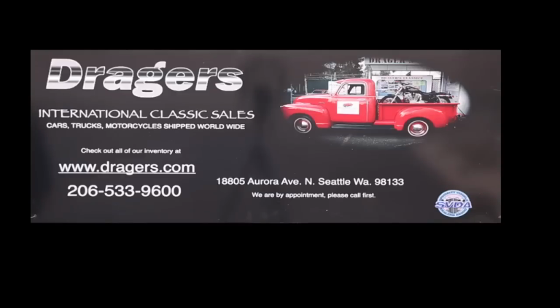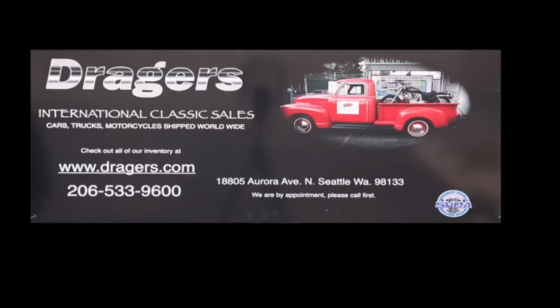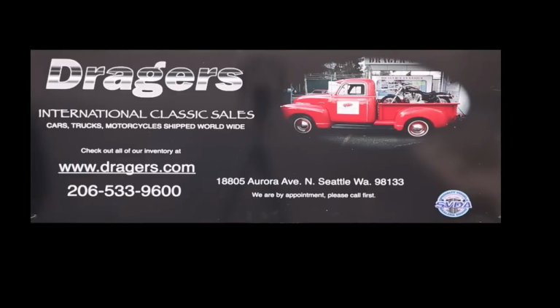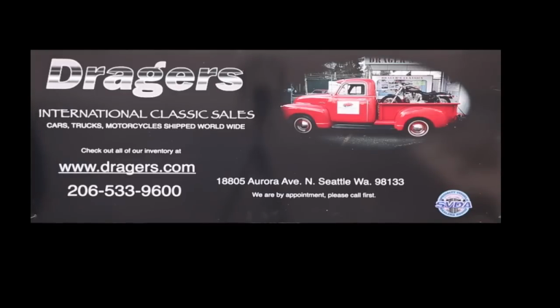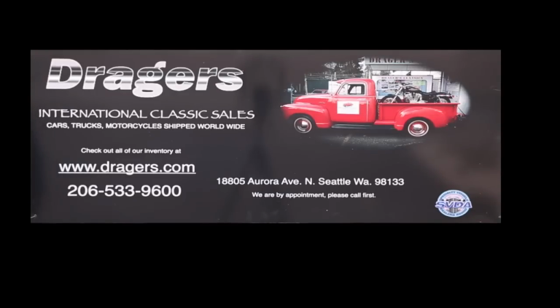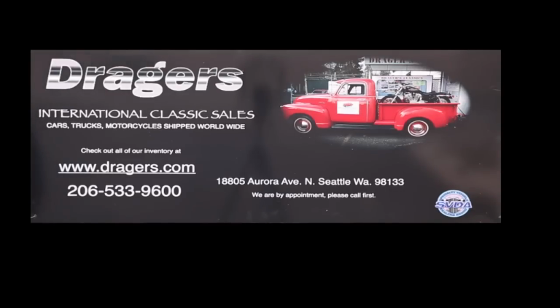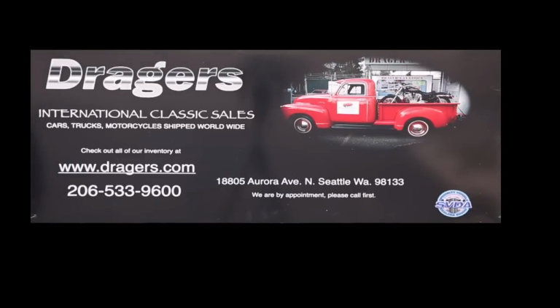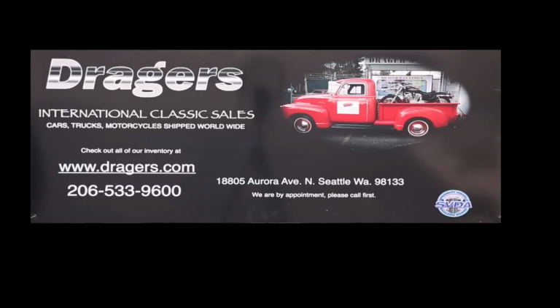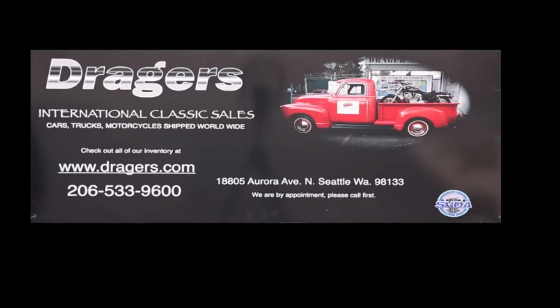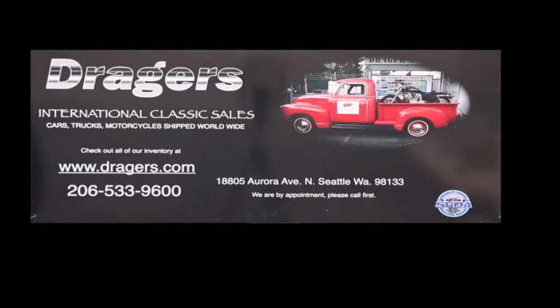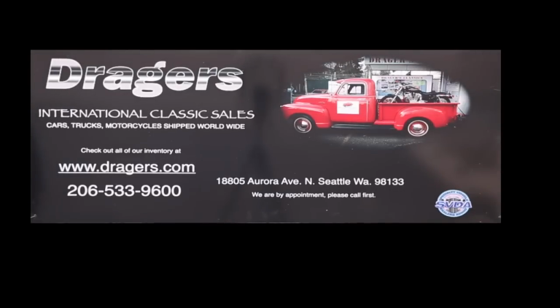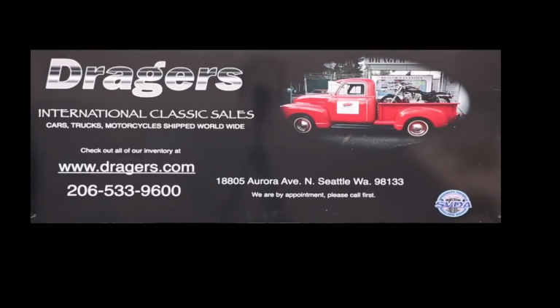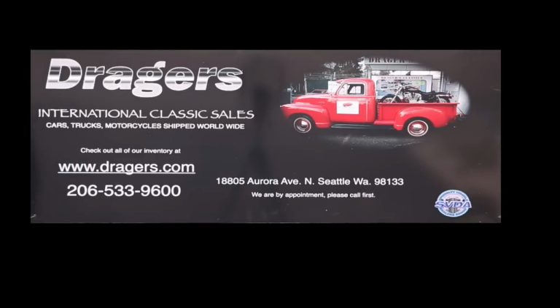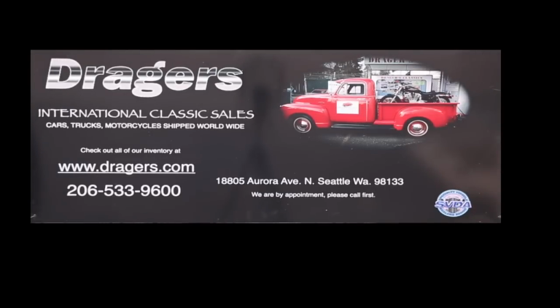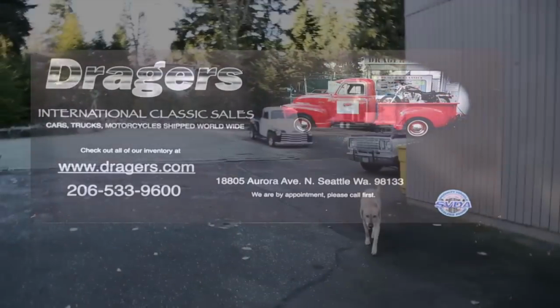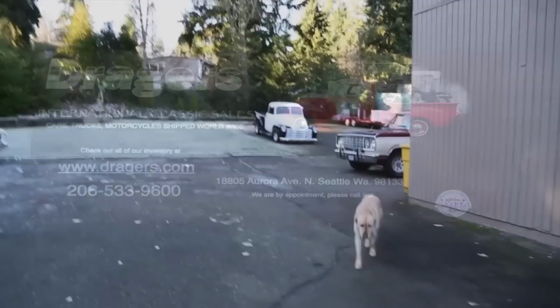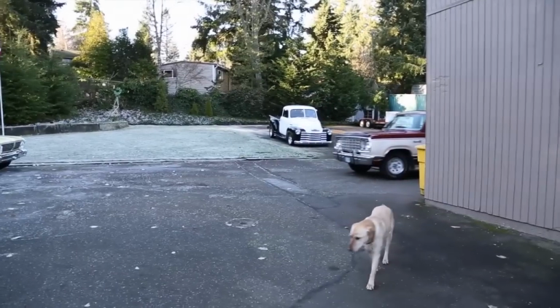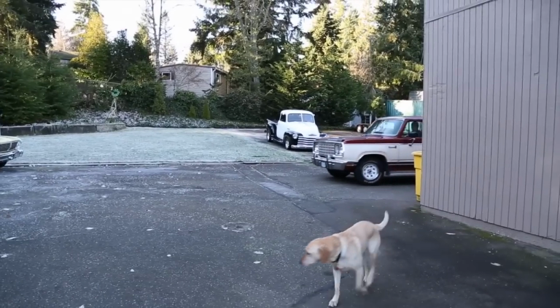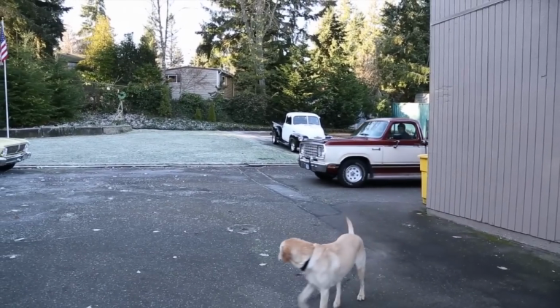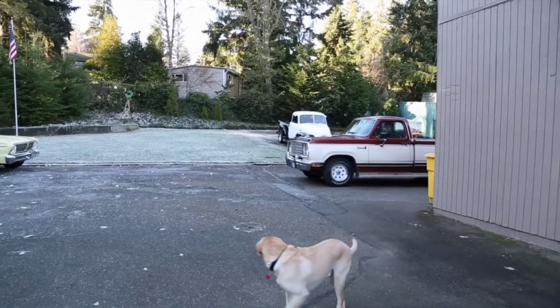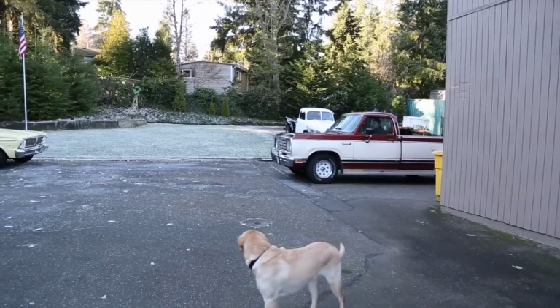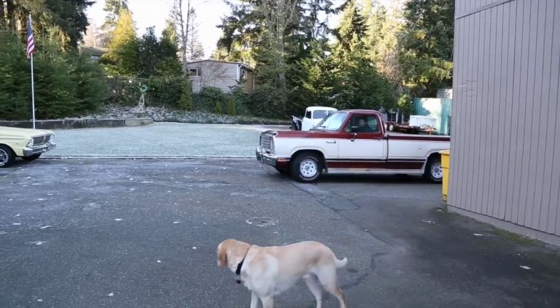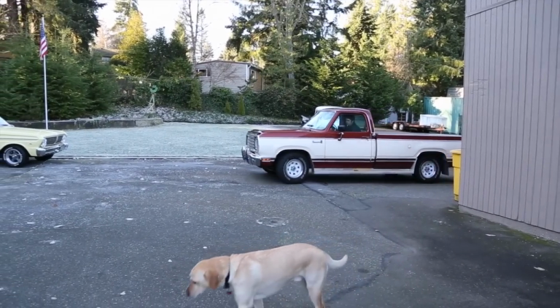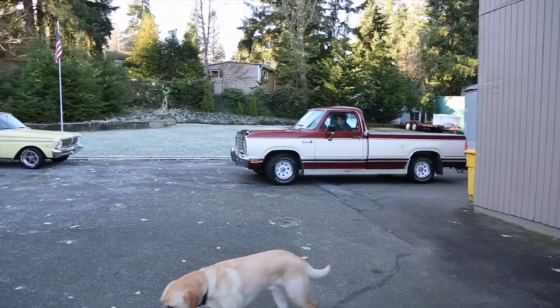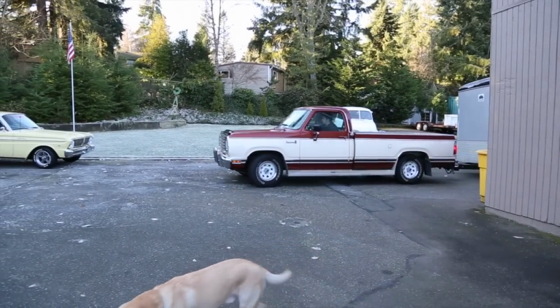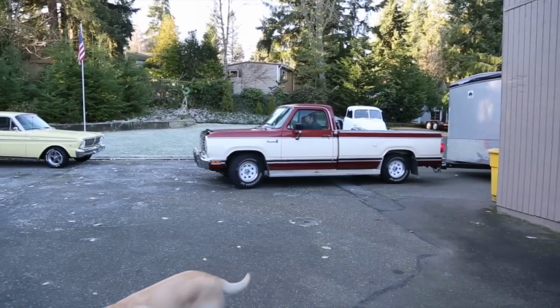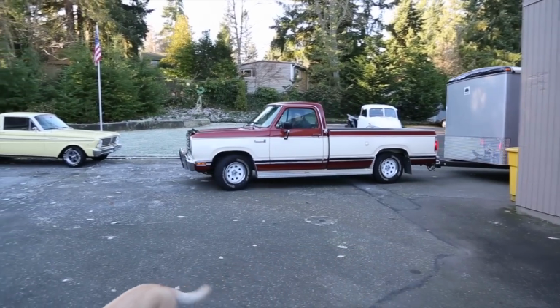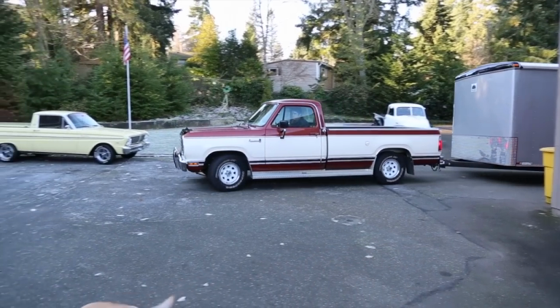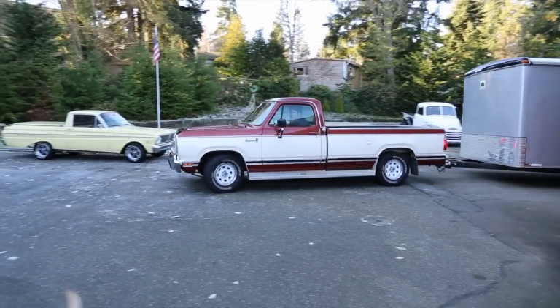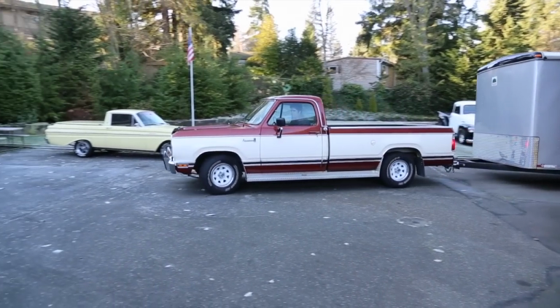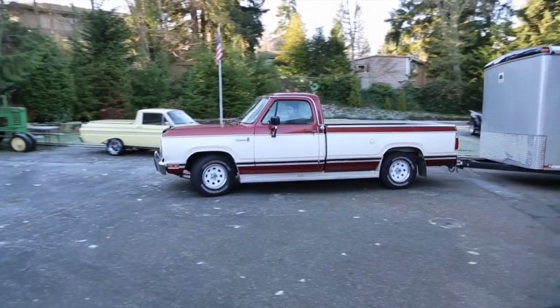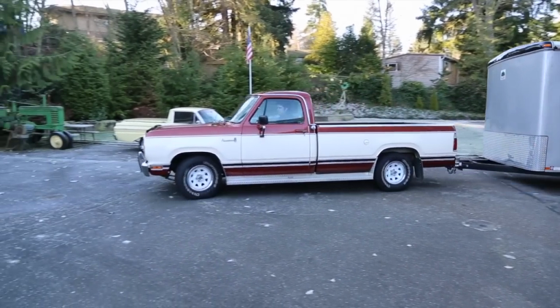This video is brought to you by Dreger's International Classic Sales in Seattle, Washington. Here's a 77 Dodge pickup — nice truck.